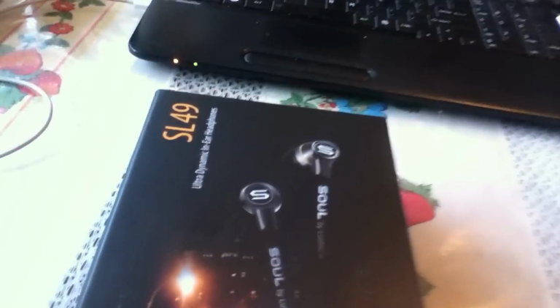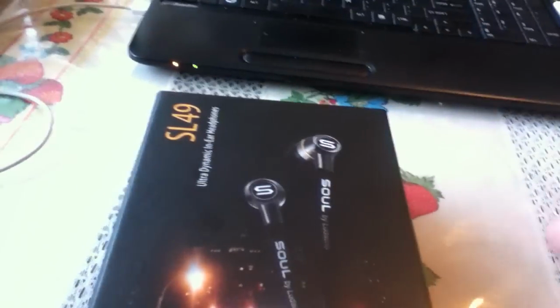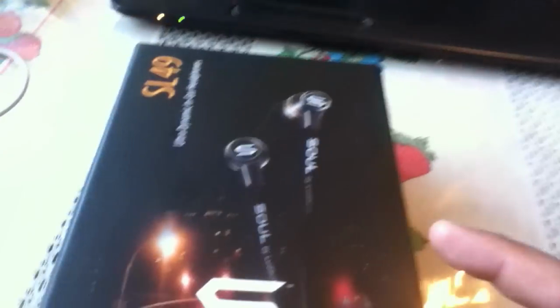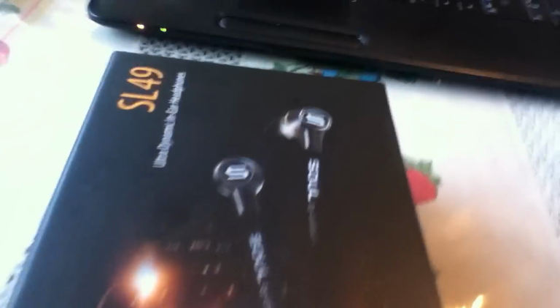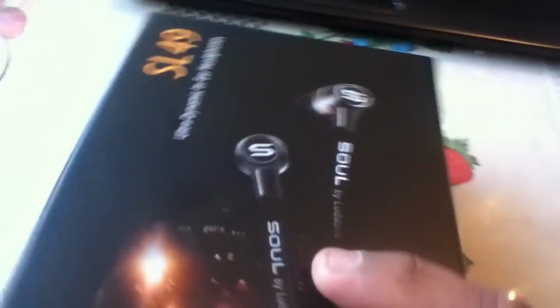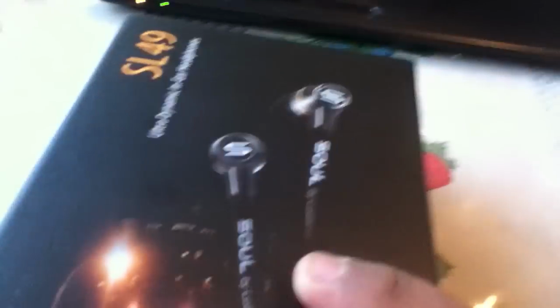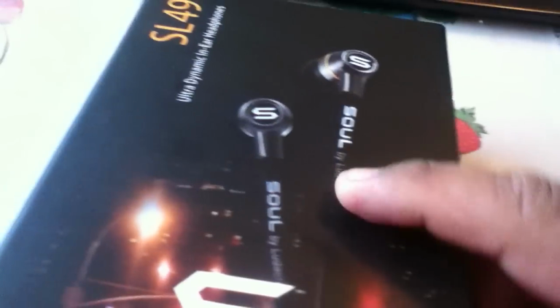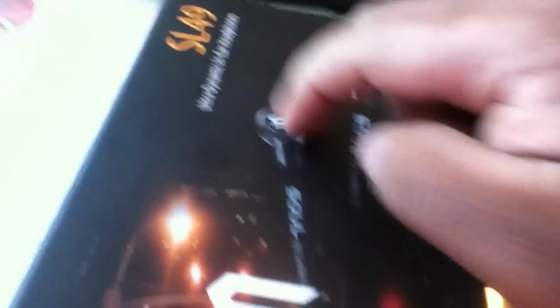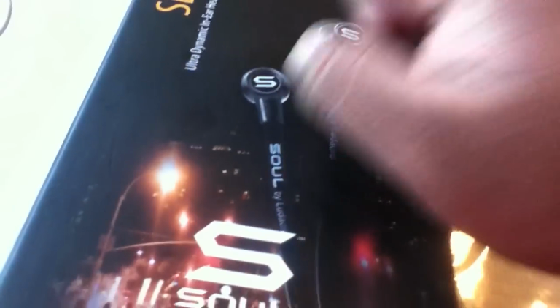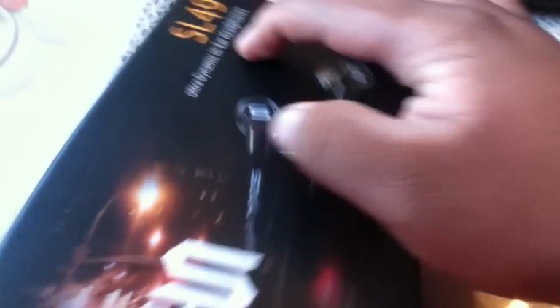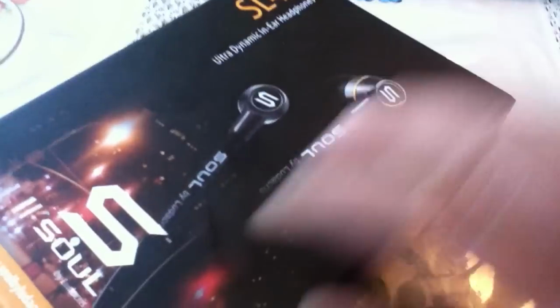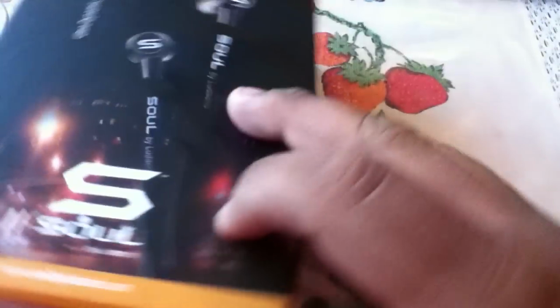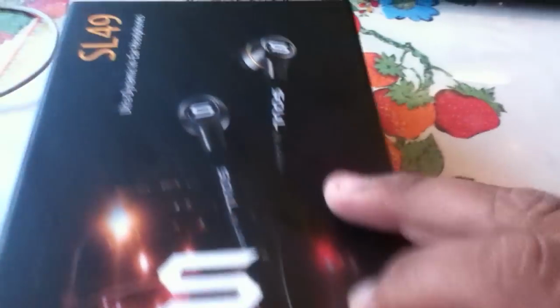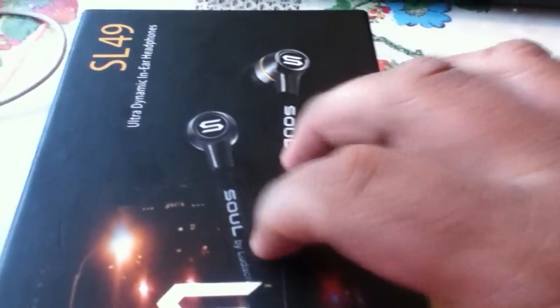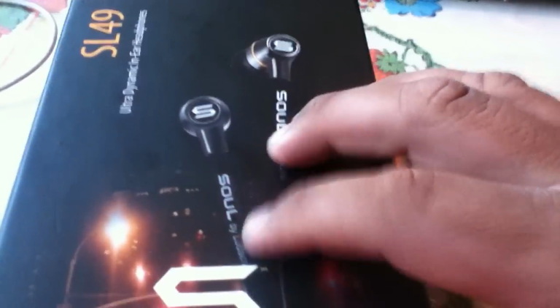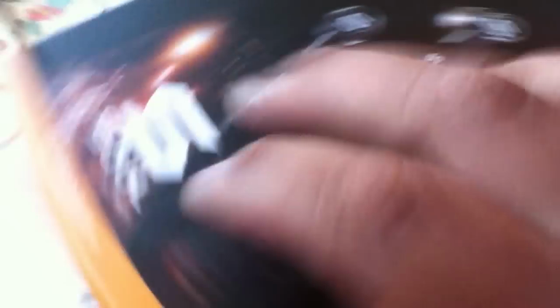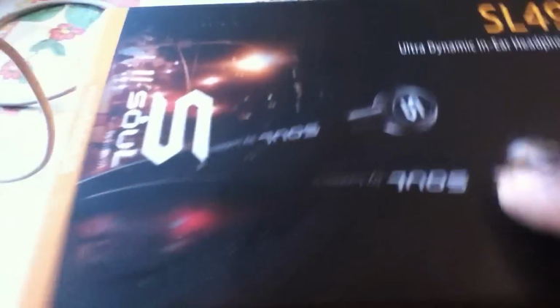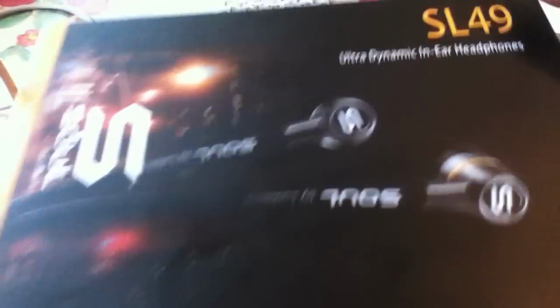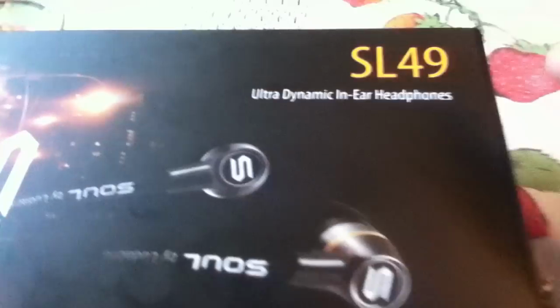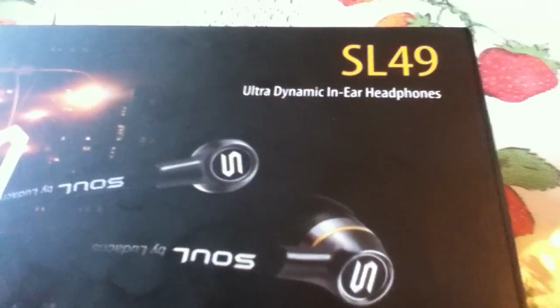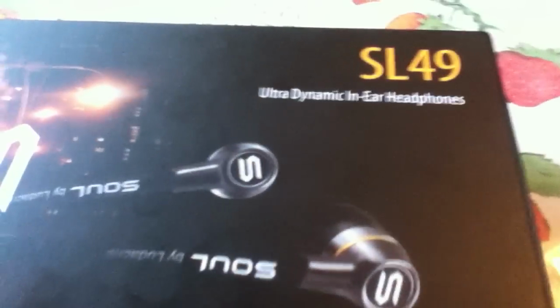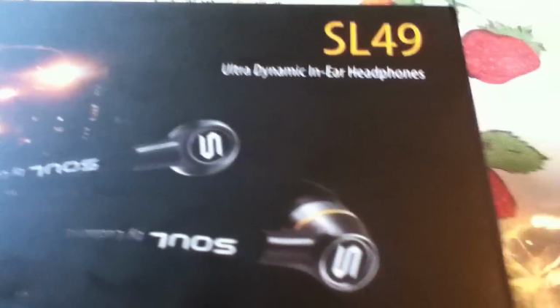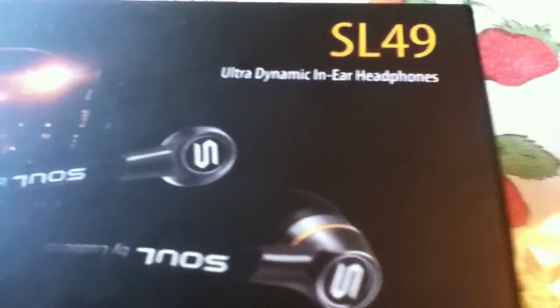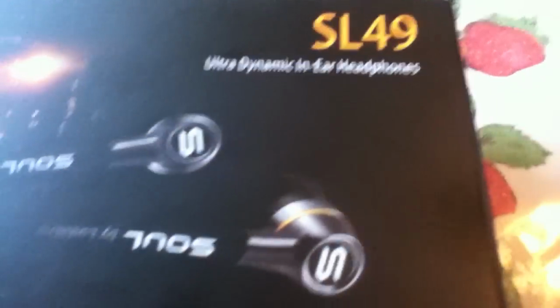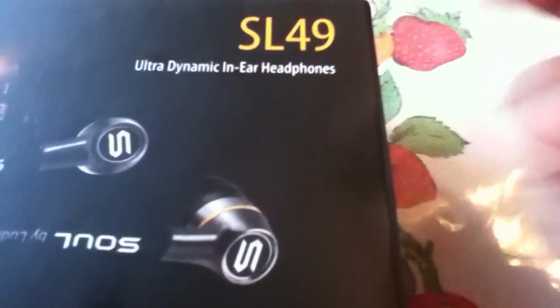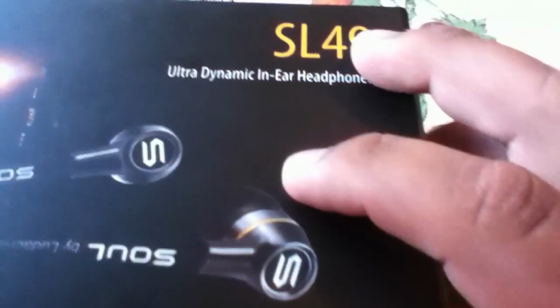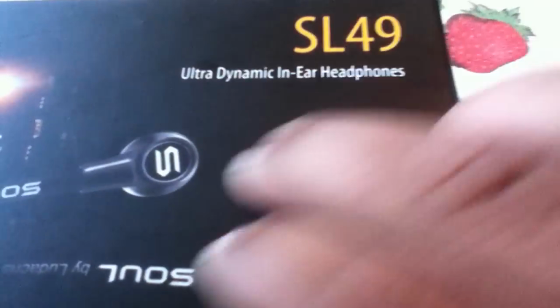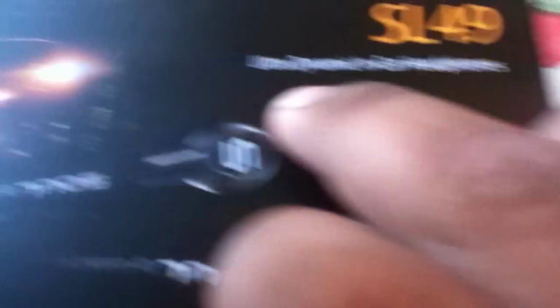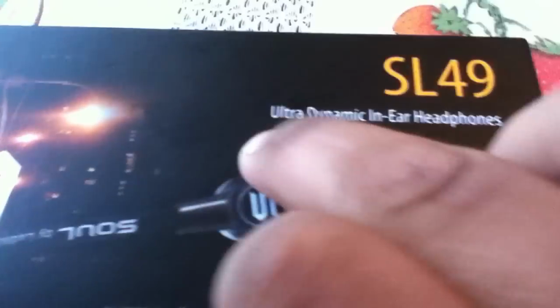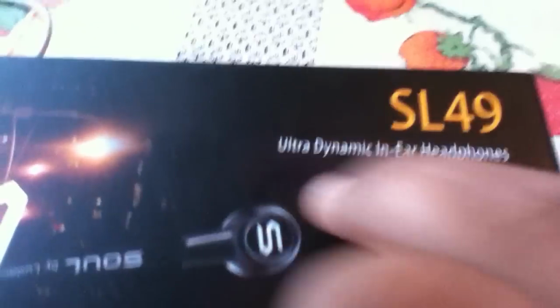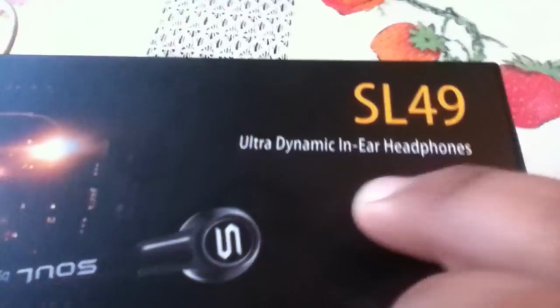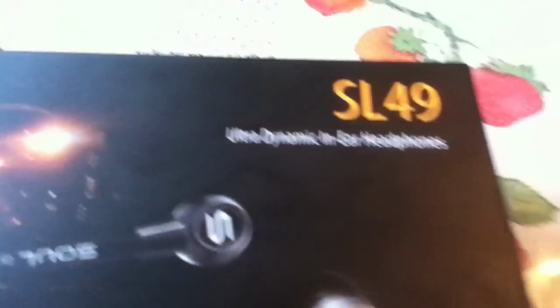So, people who've got the Sold by Ludacris SL 49 — I like the front cover. I know I'm a little sick, but I'll try to do it.